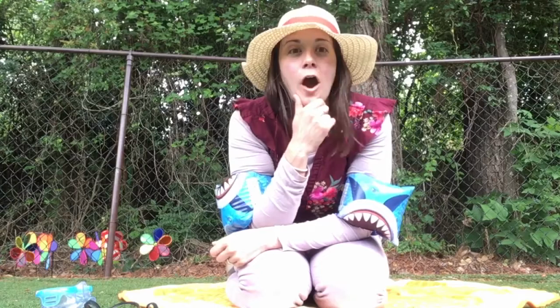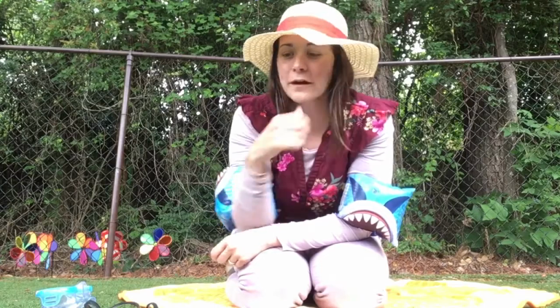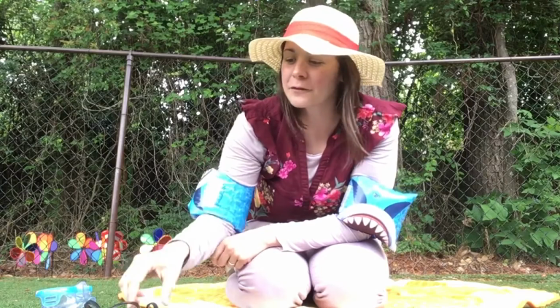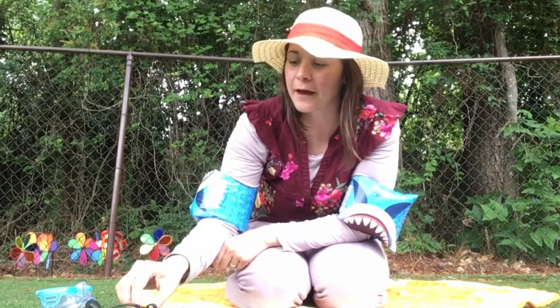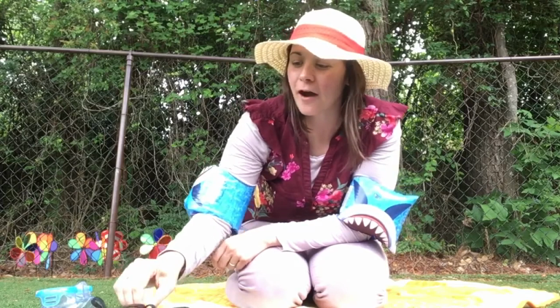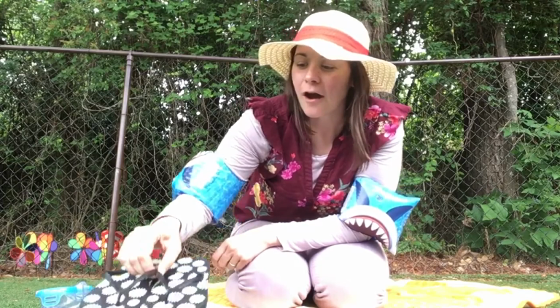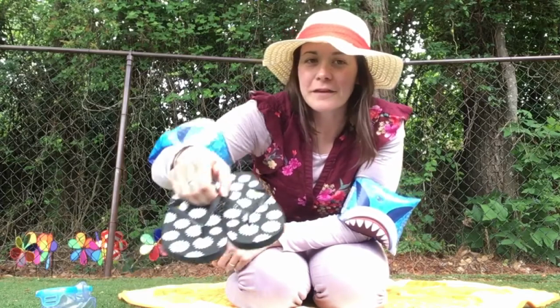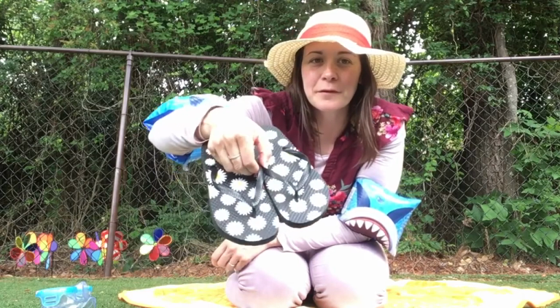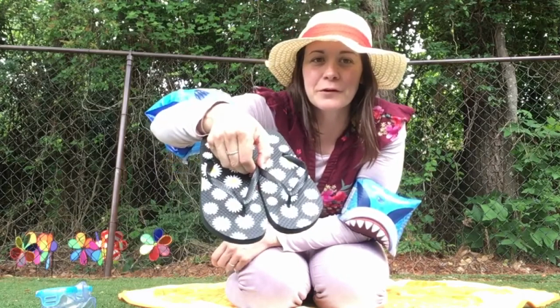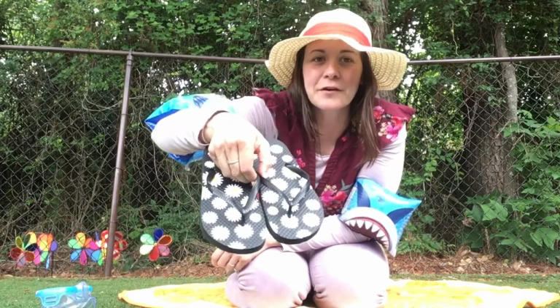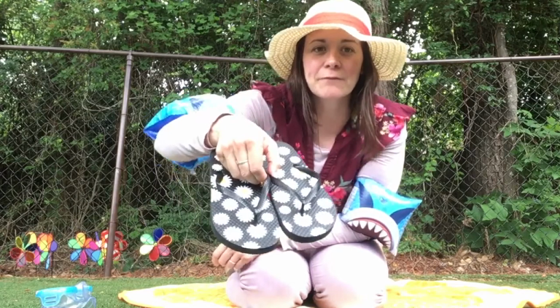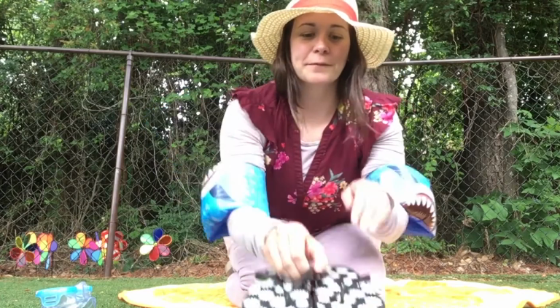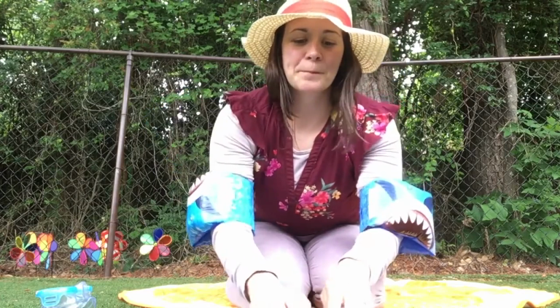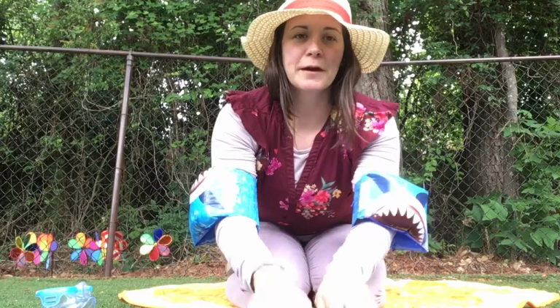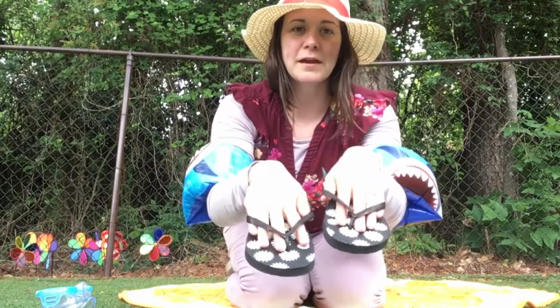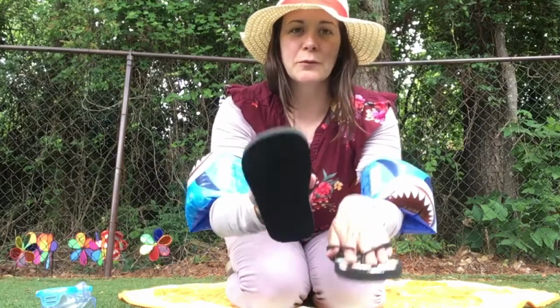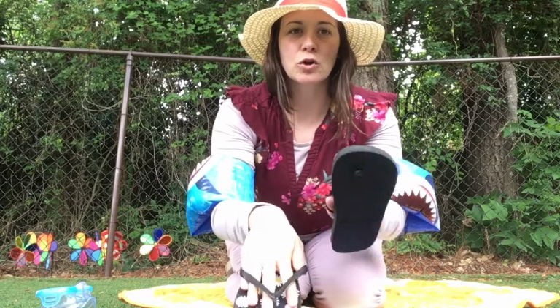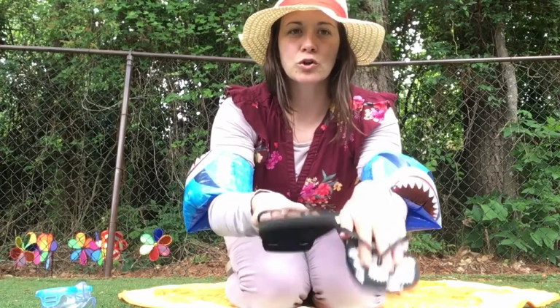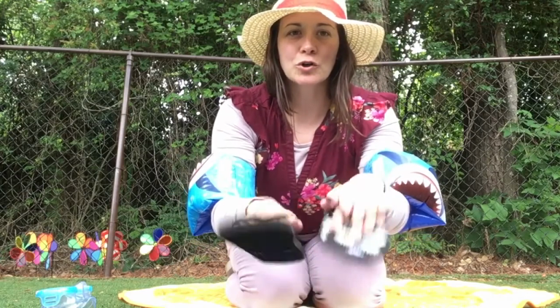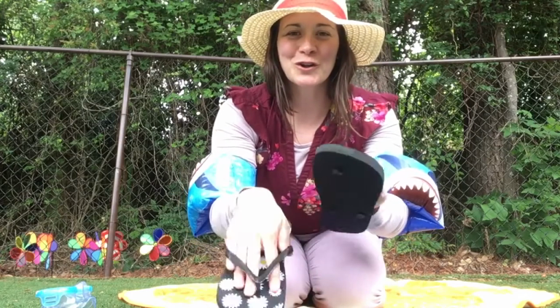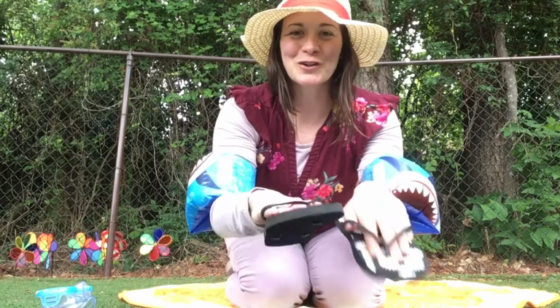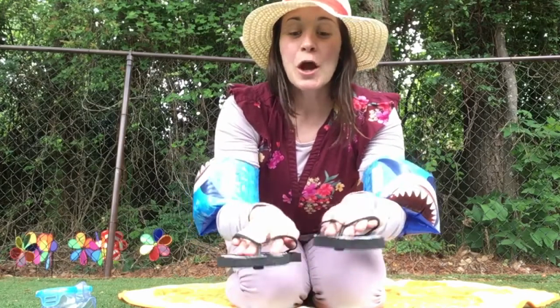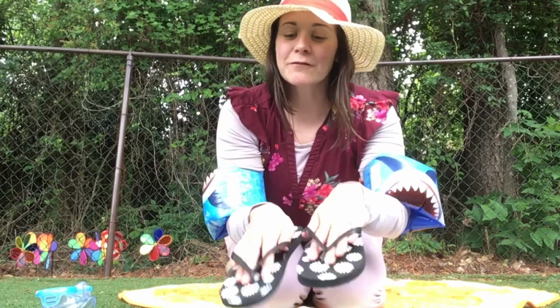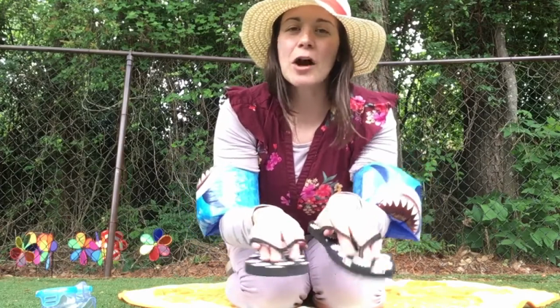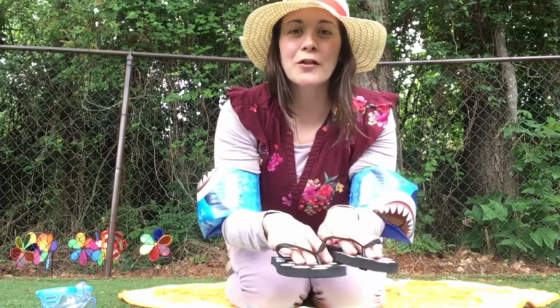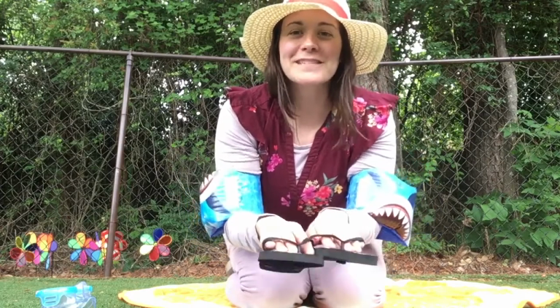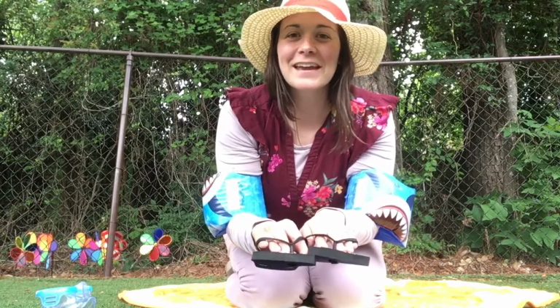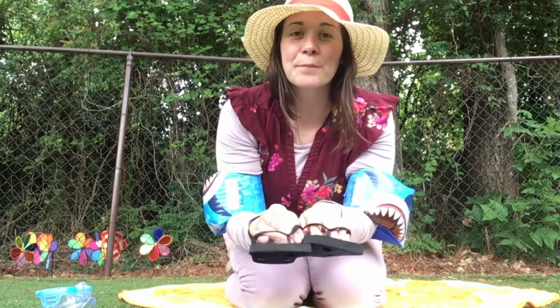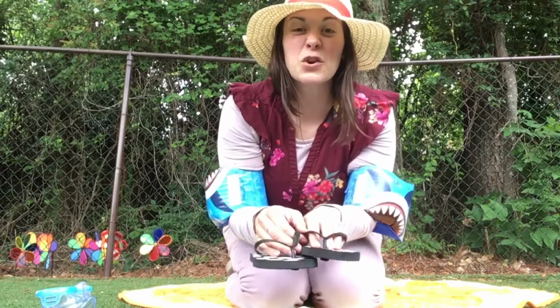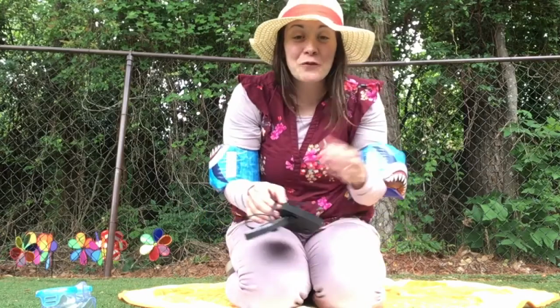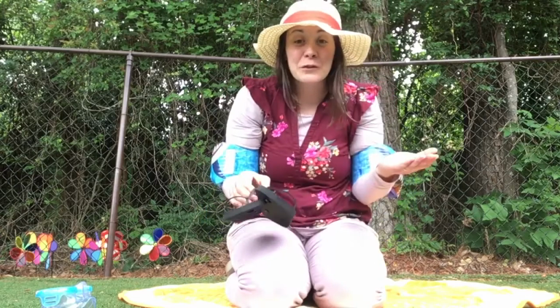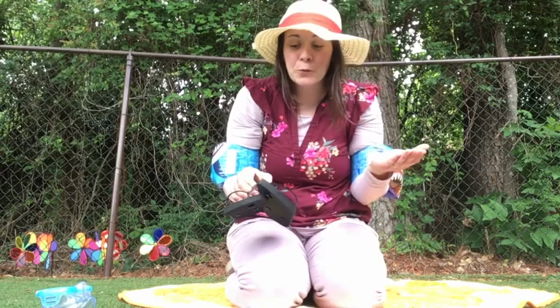These are pretty cool. These are flip-flops. Put them on our feet and we flip-flop. We can flip-flop all around the sand at the beach or when we go visit the pool.